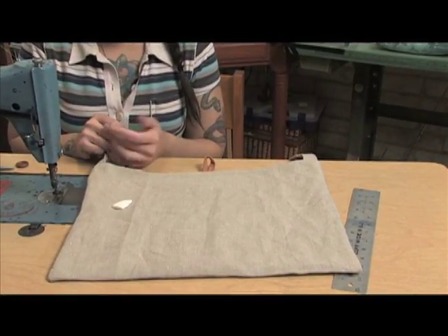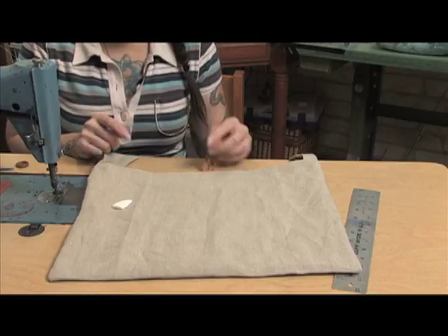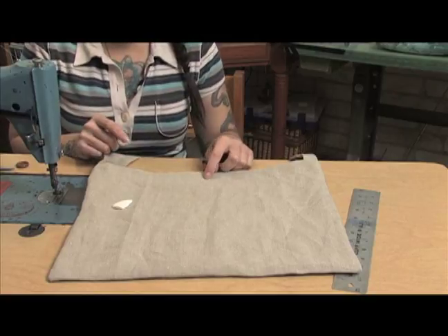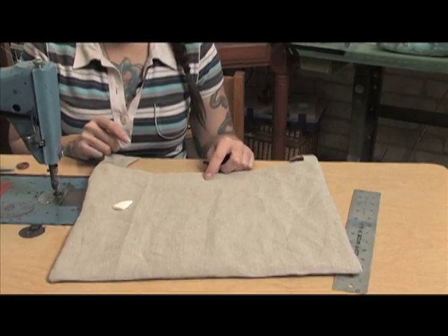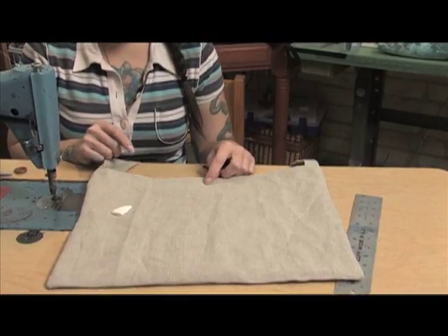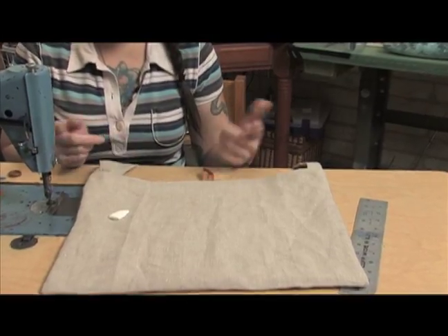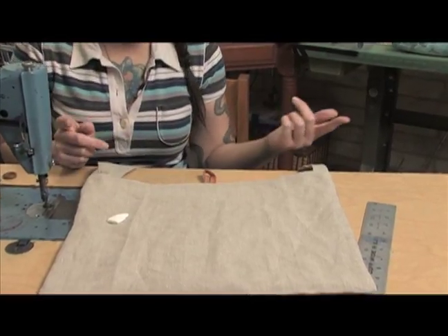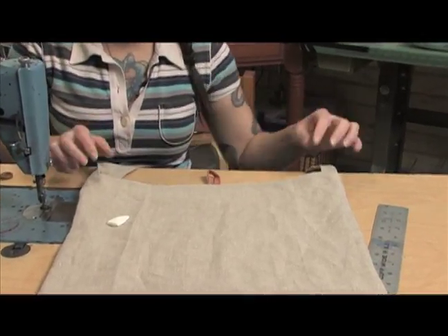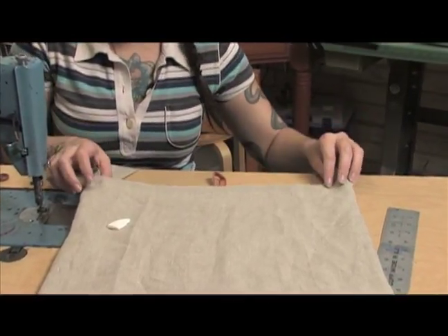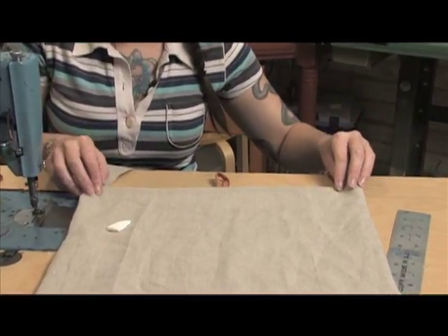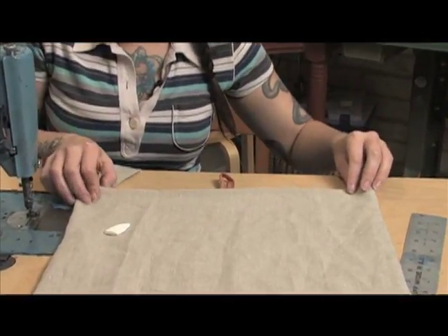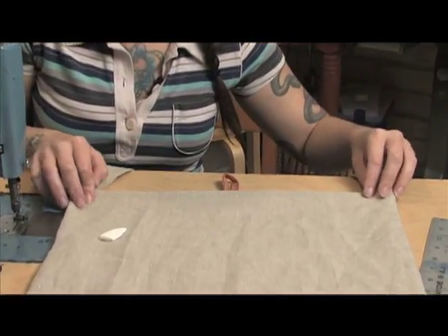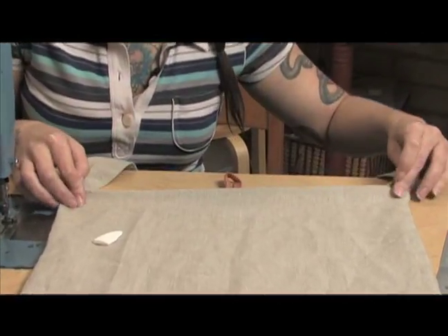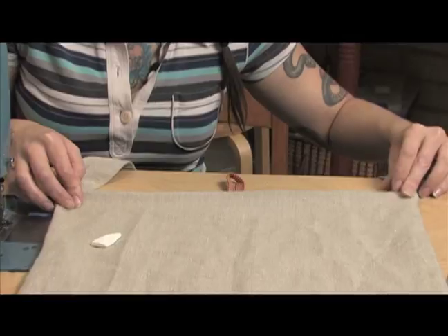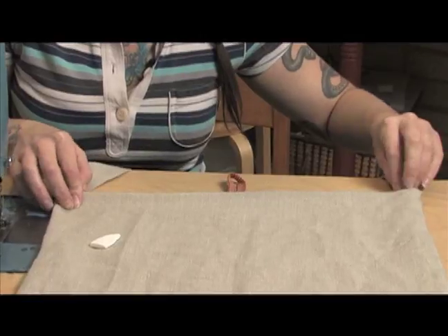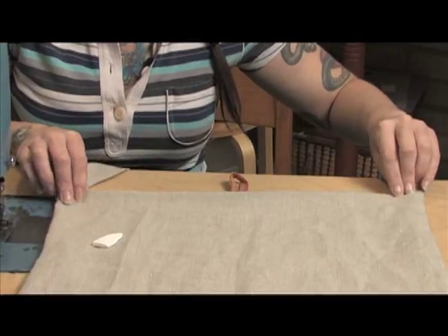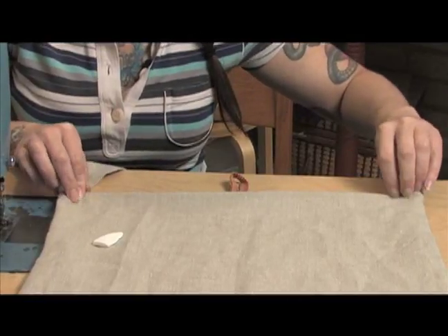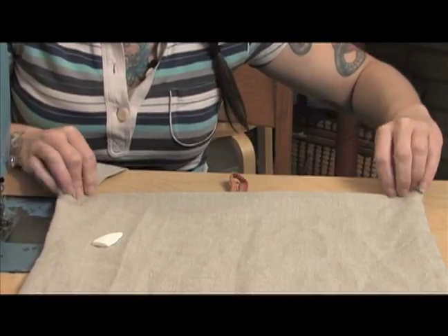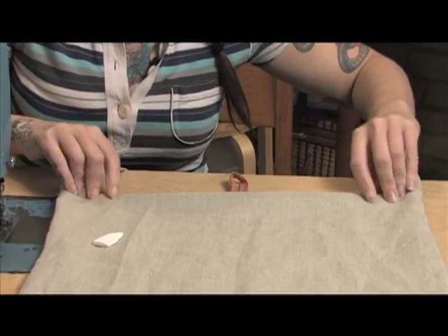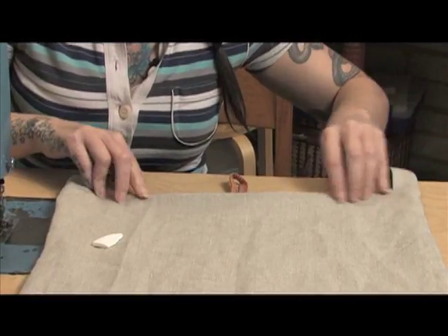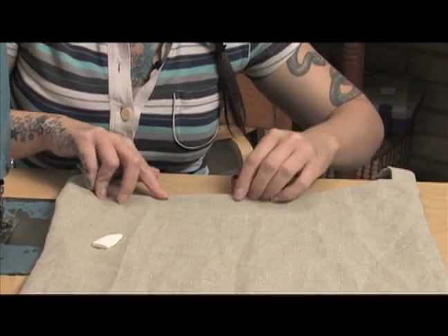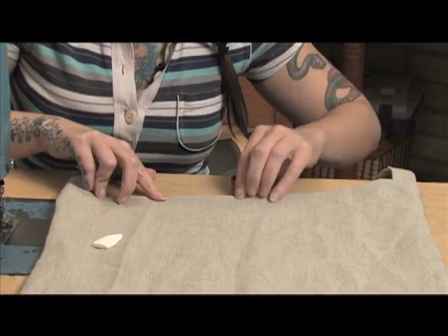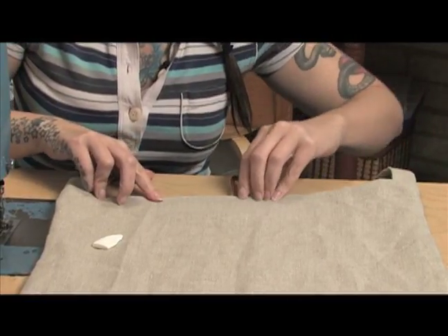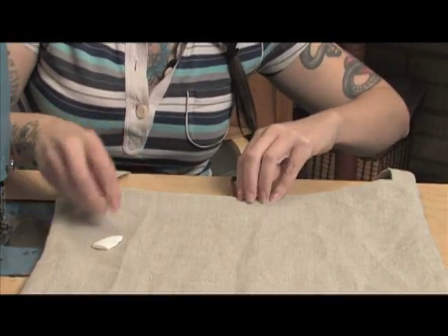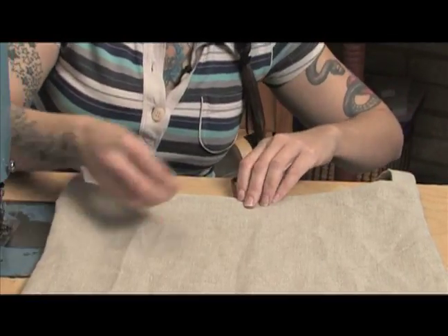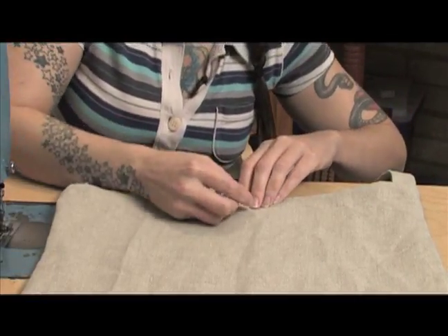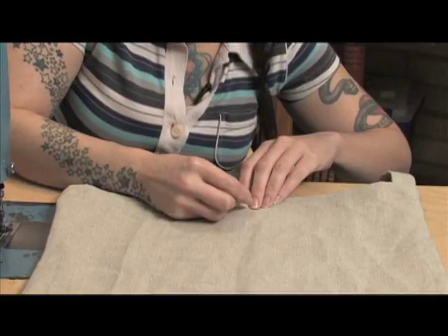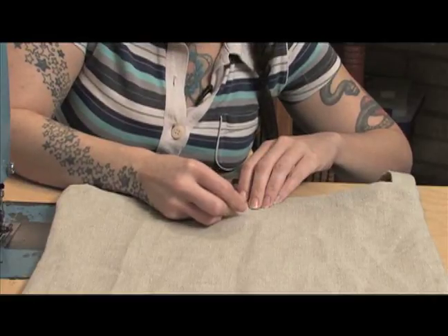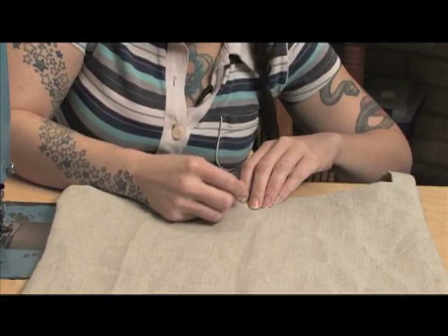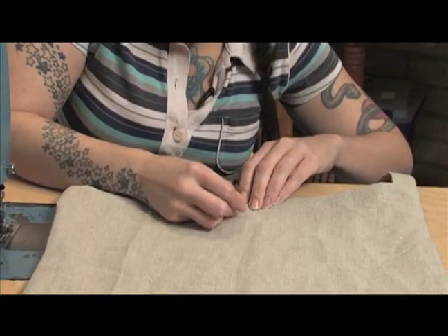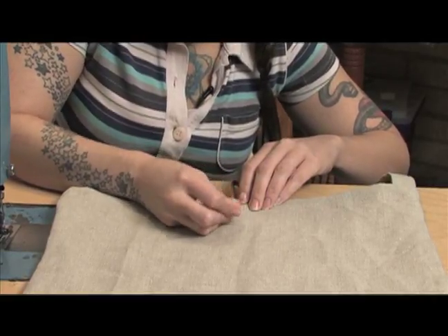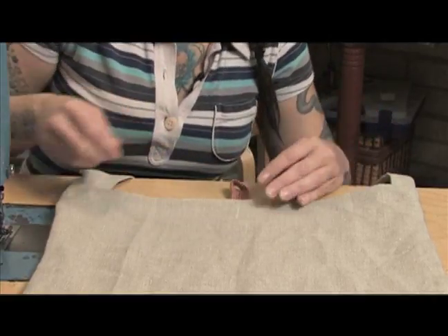Of course, we want it to be in the middle of the purse. So the first thing I'm going to do is just put straps to straps, the corners to corners, and just bring it on over — and we know right here is the middle. I'm just going to make a mark like a line right there.